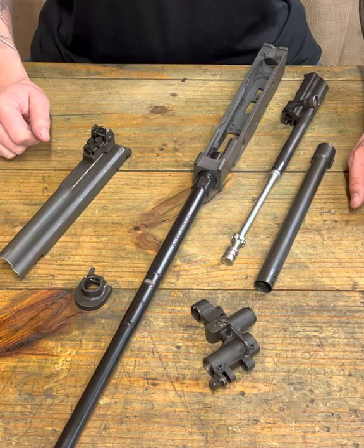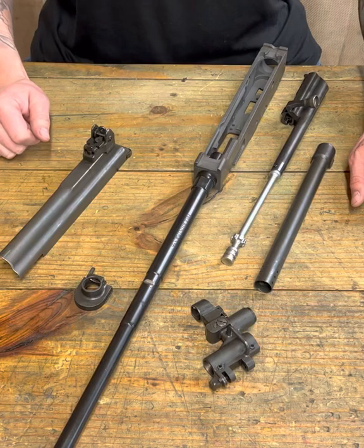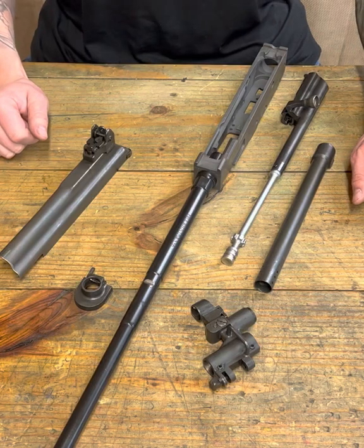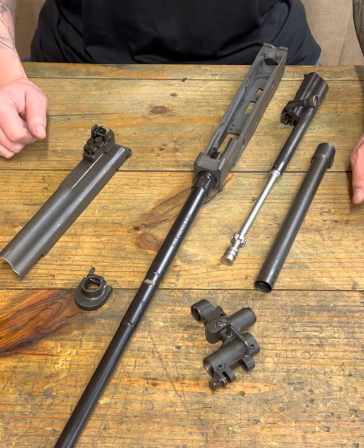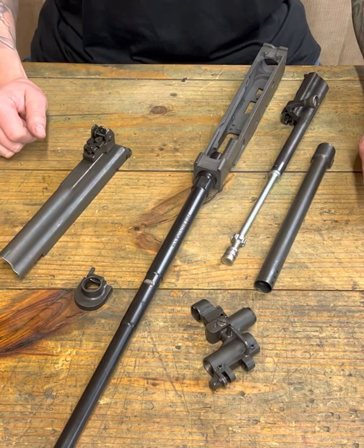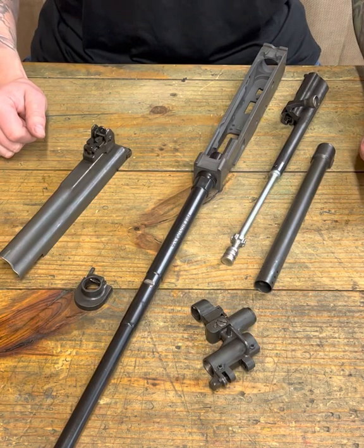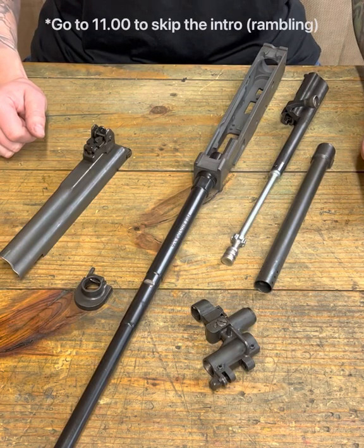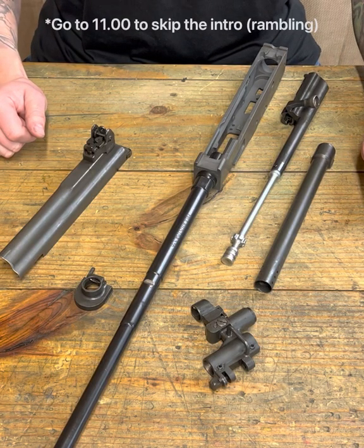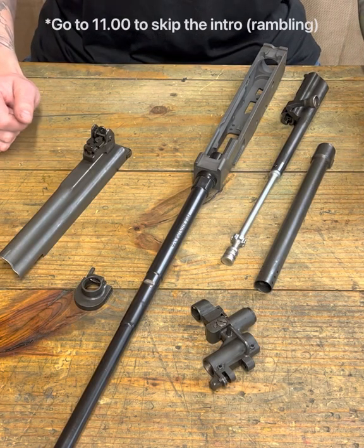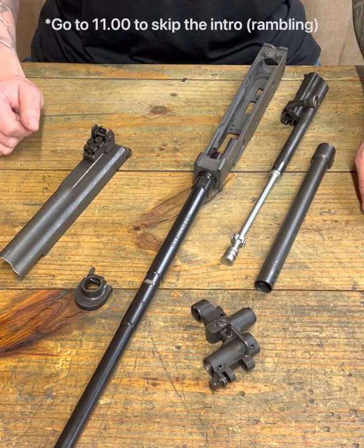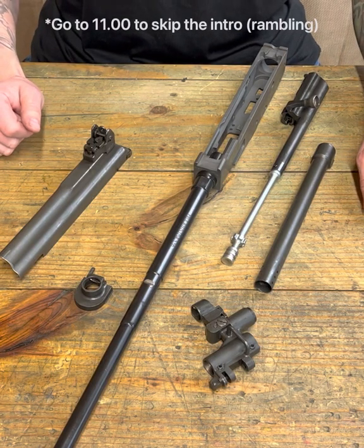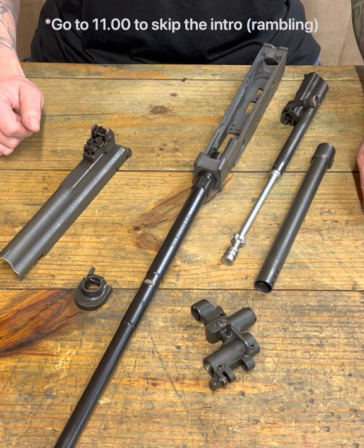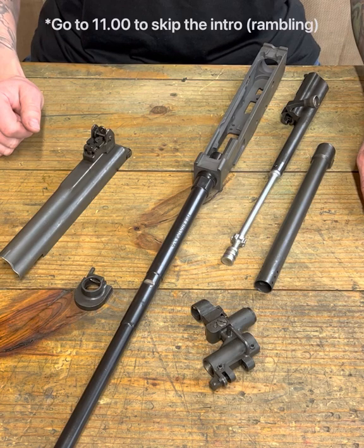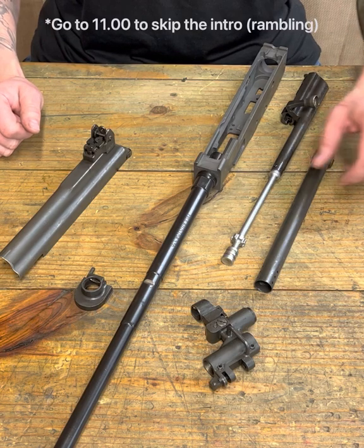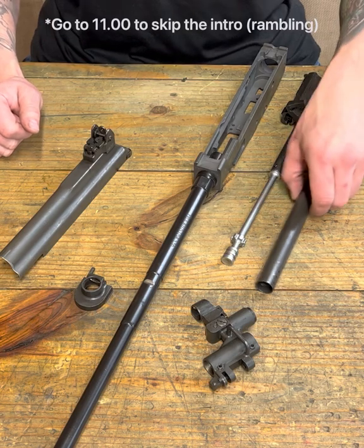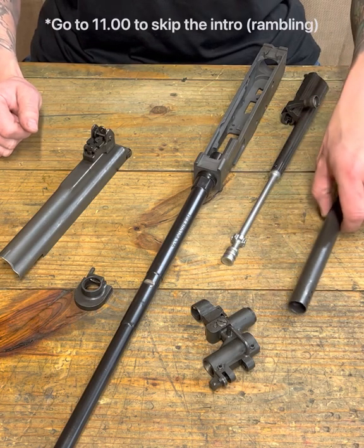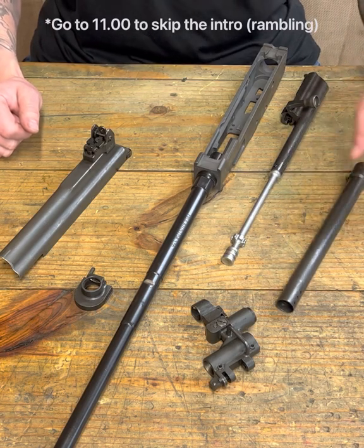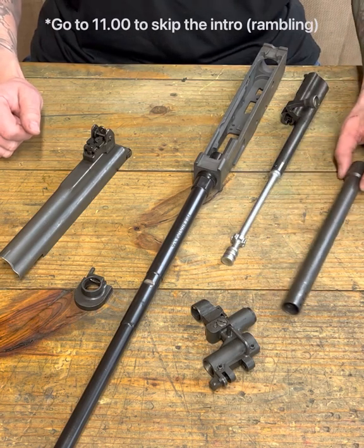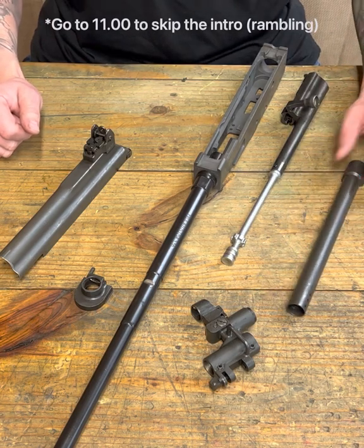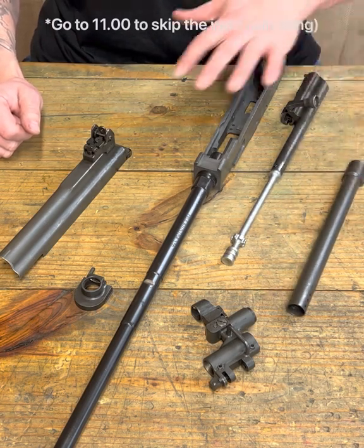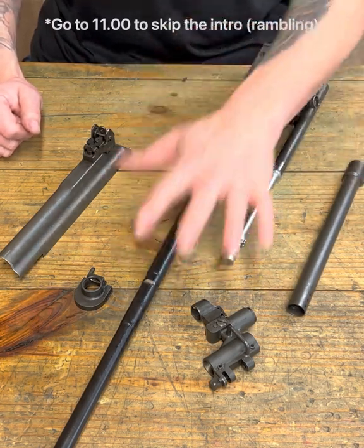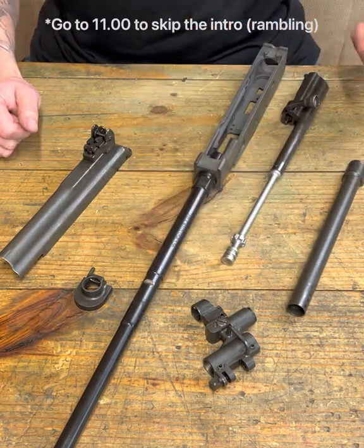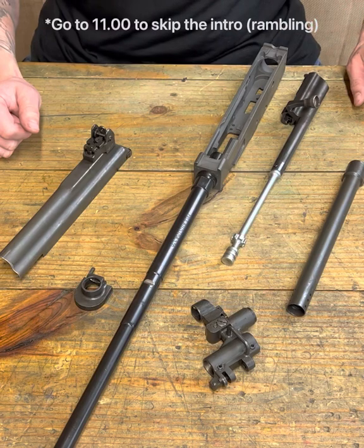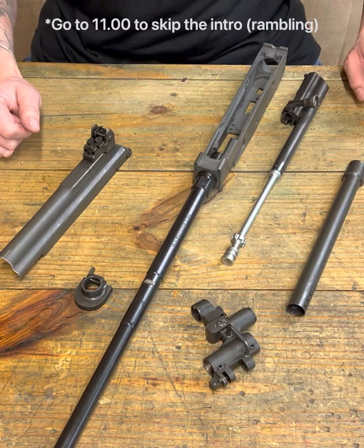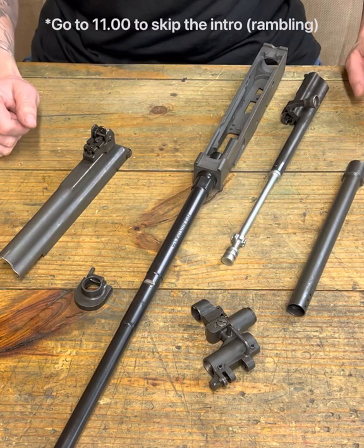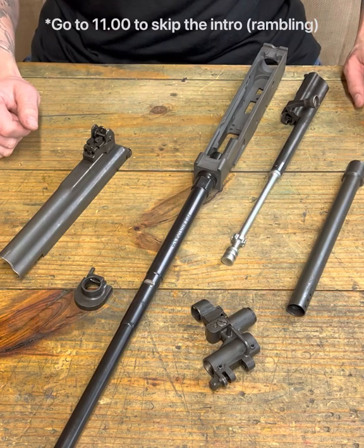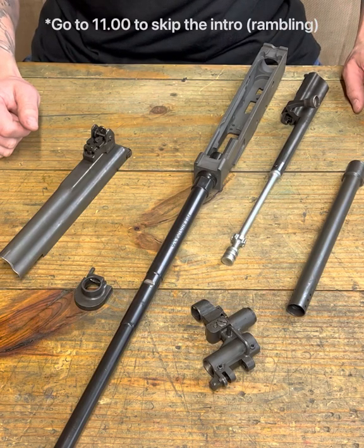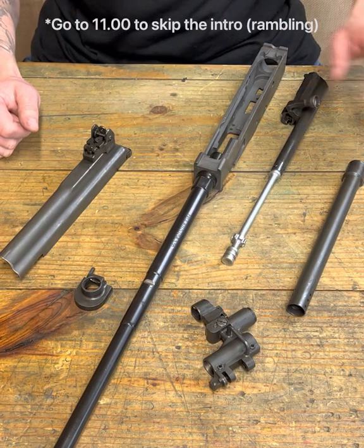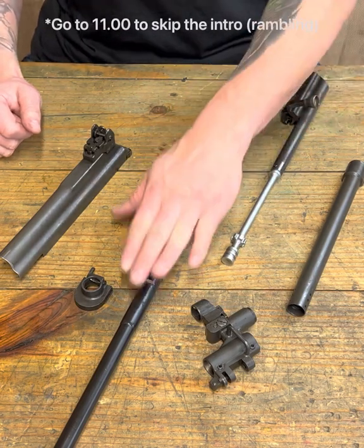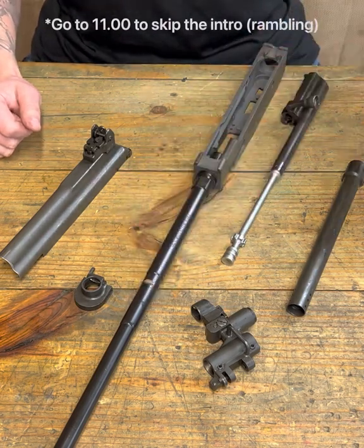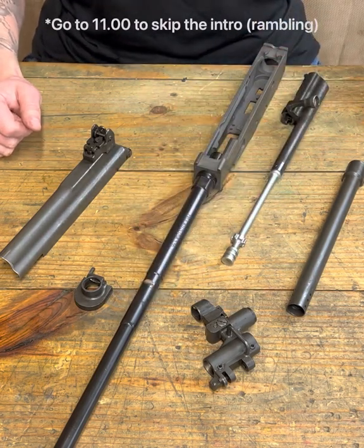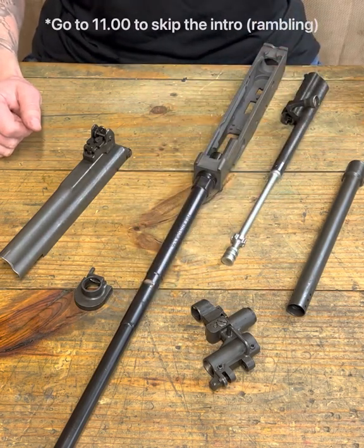Hey, welcome back. This is Jeremy with Evocatis, and today's episode we are going to move on to the next step in showing how to build our Galil using one of our Evocatis barrels.